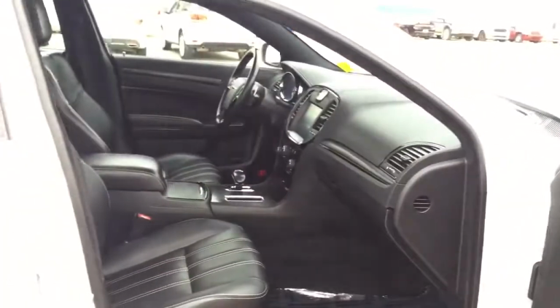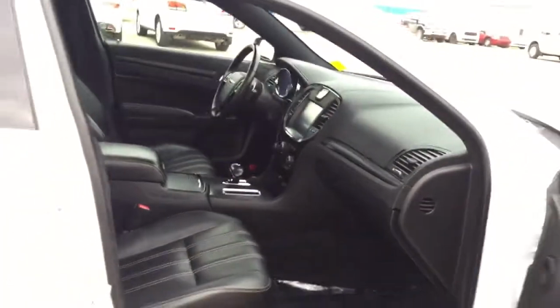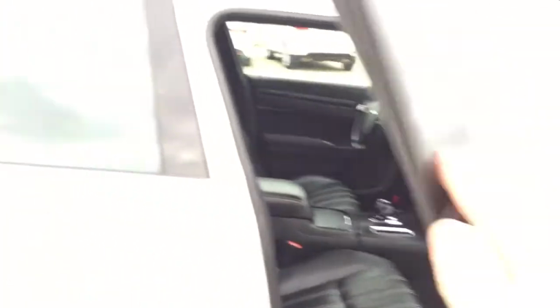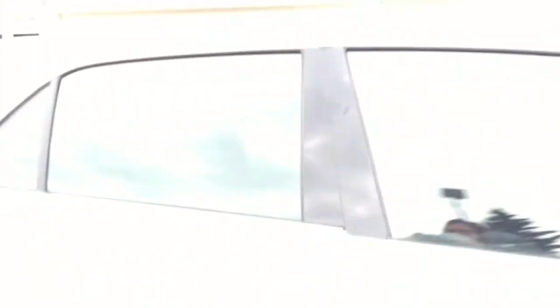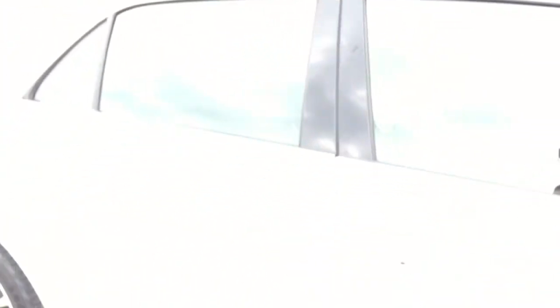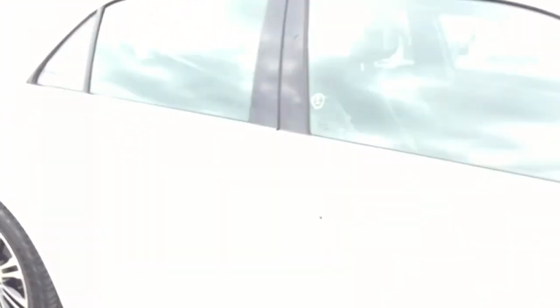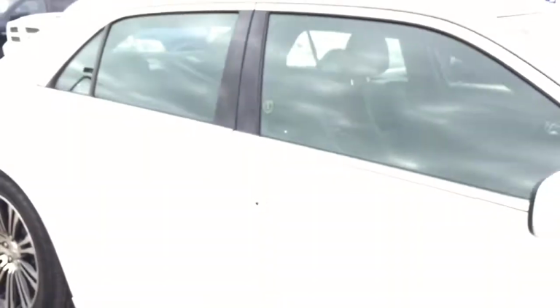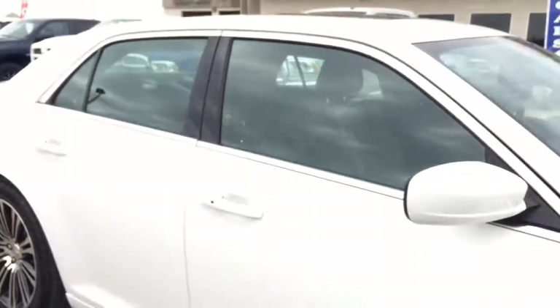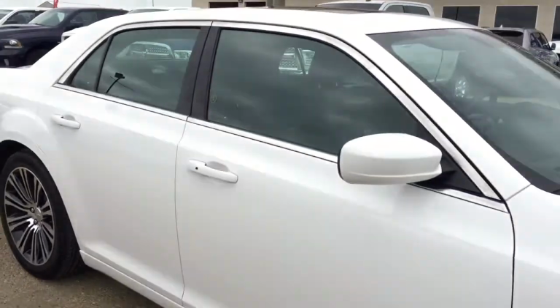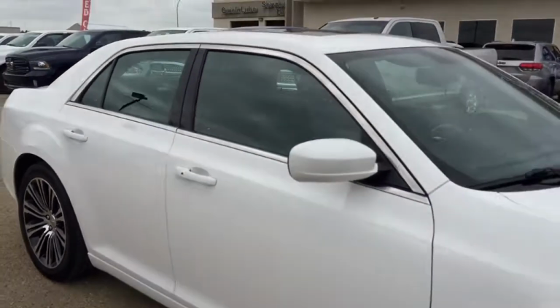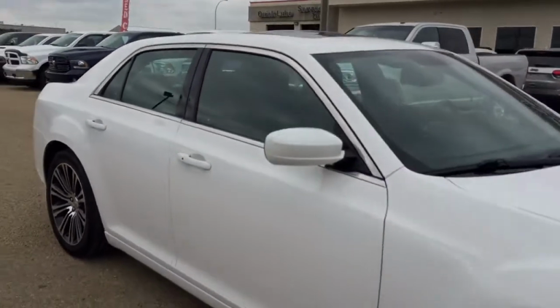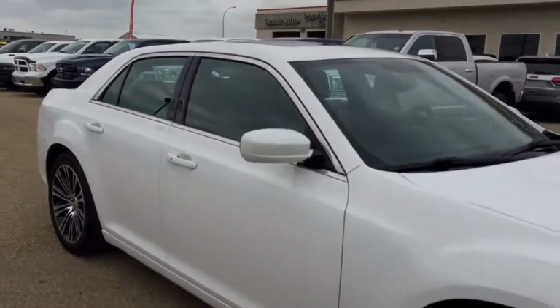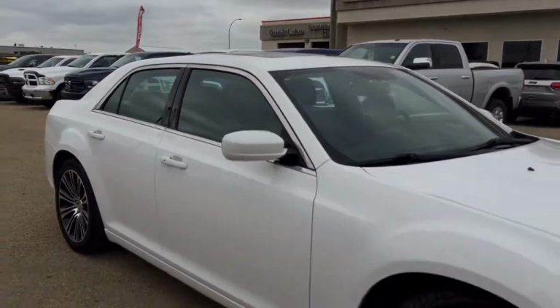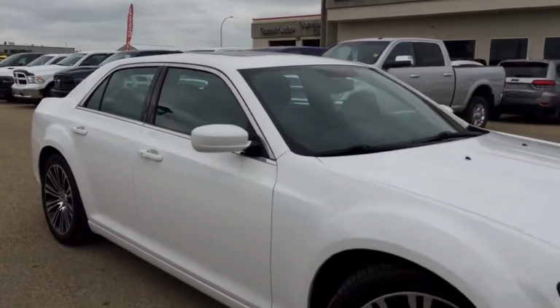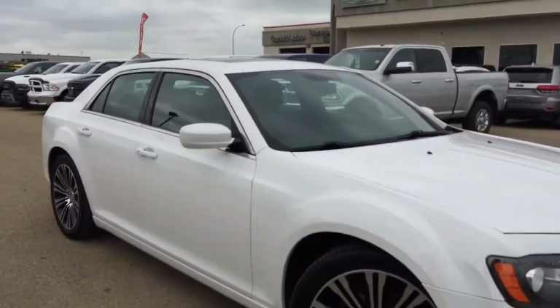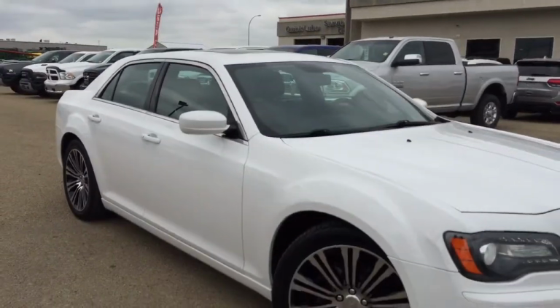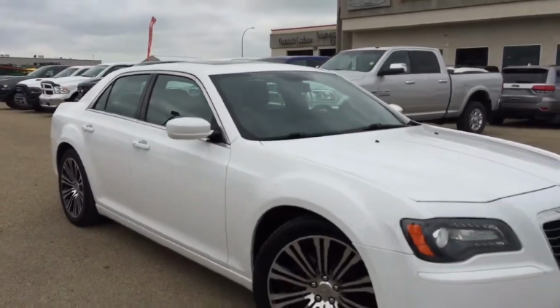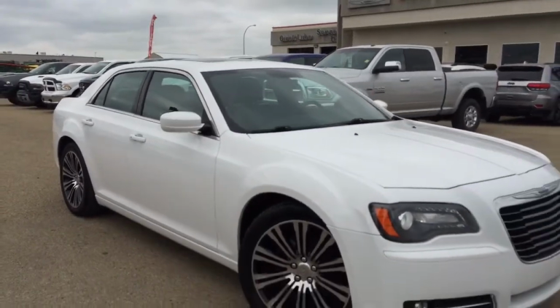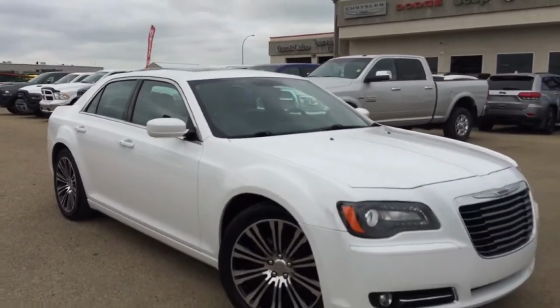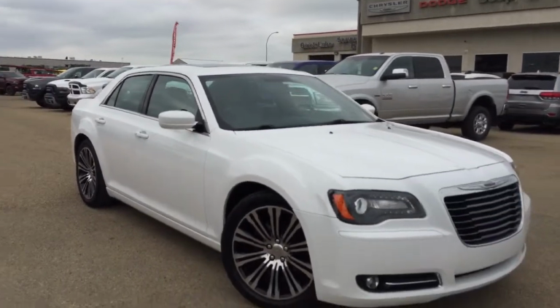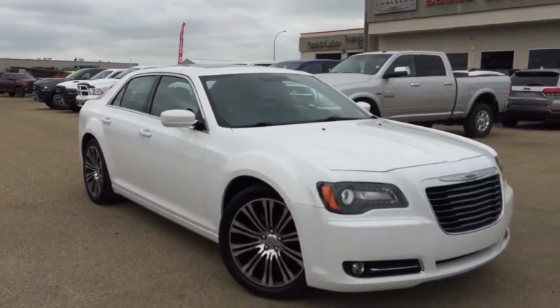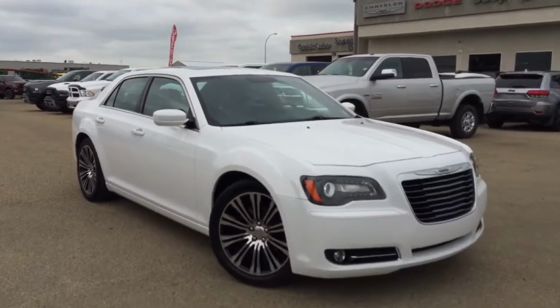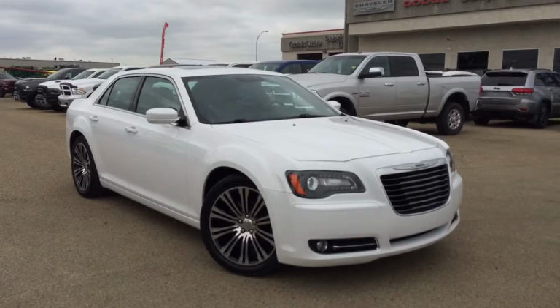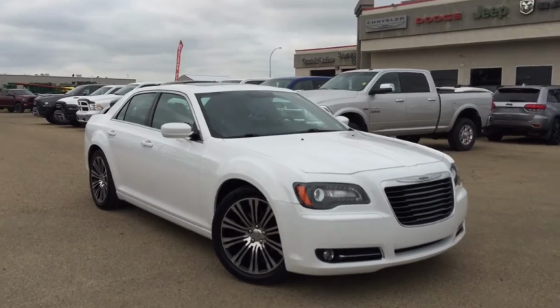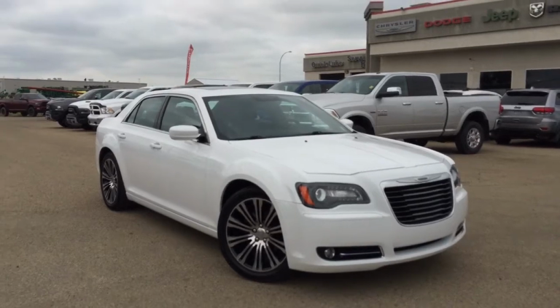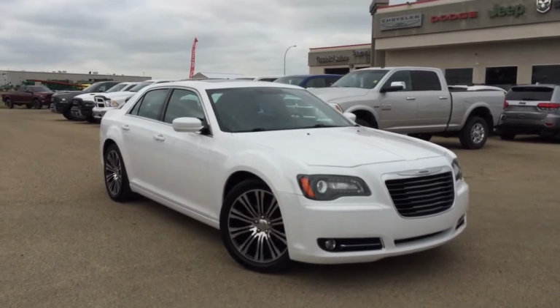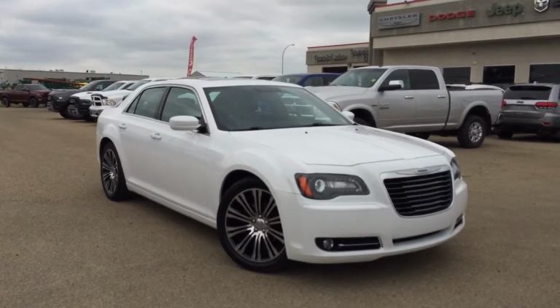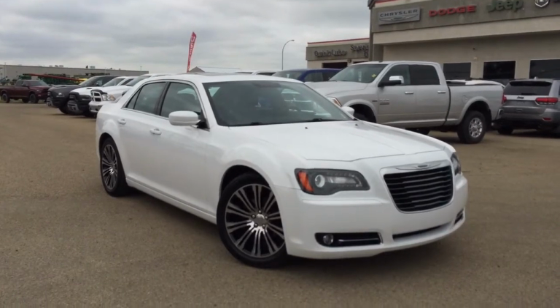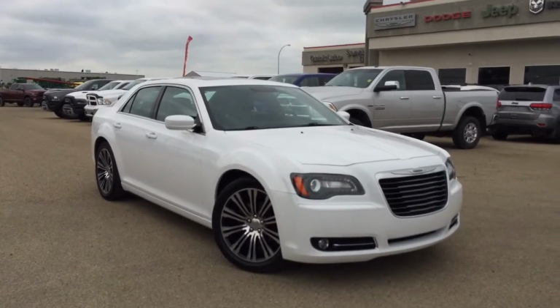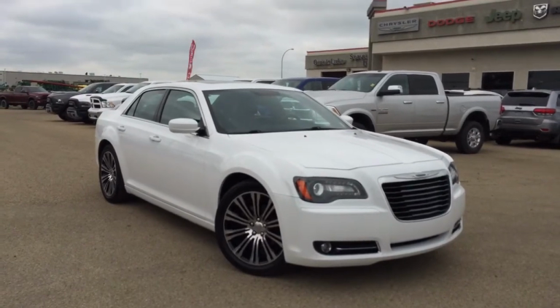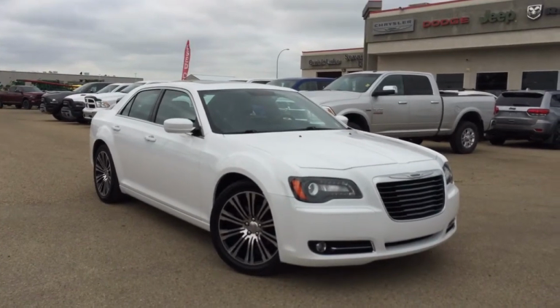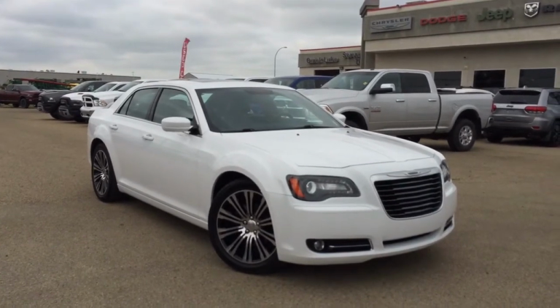If you're interested in this Chrysler 300, head on down to Pinocchio Chrysler. We have an excellent sales team and a great finance team waiting to help you out. We are located just on the south end of Pinocchio, just off Highway 2A. Have a wonderful day and thanks for watching.